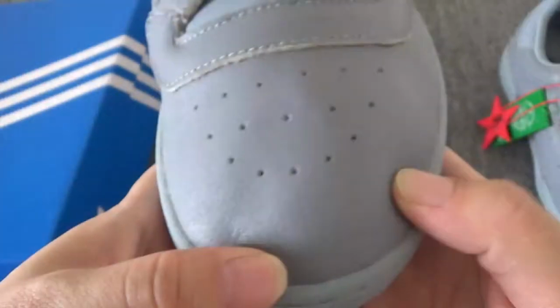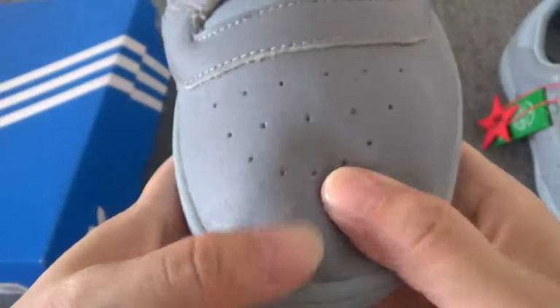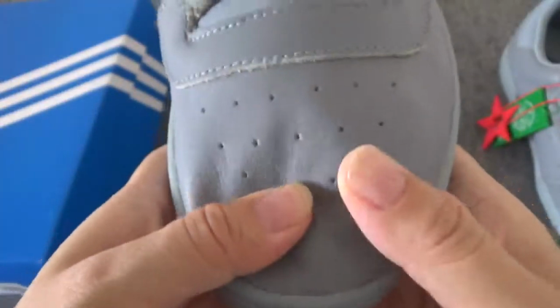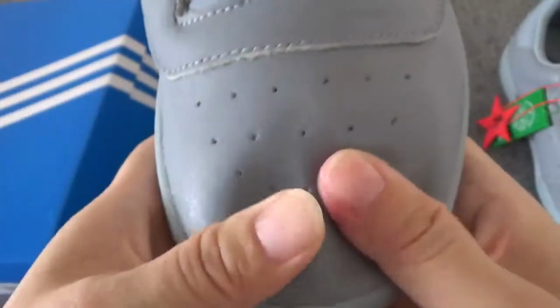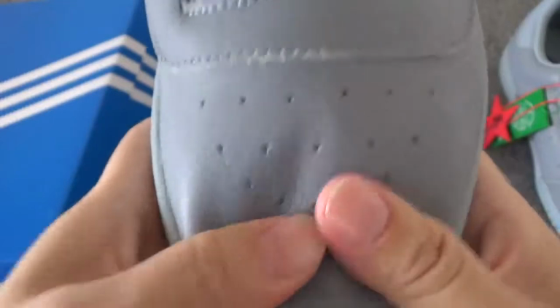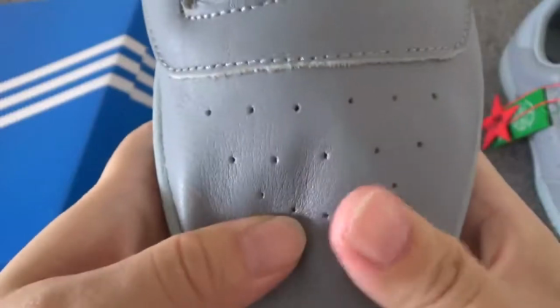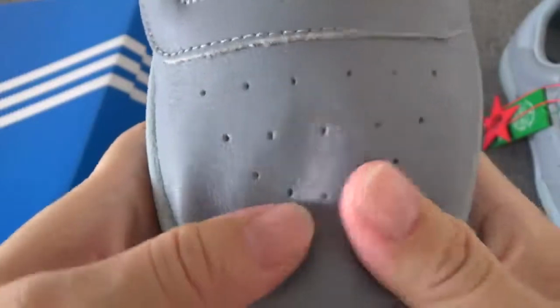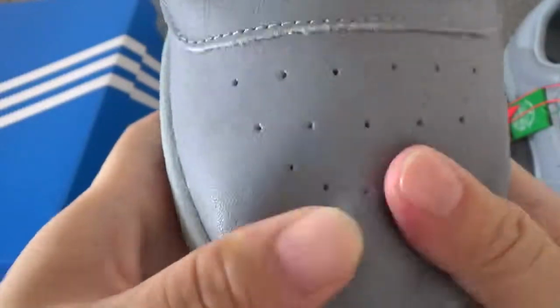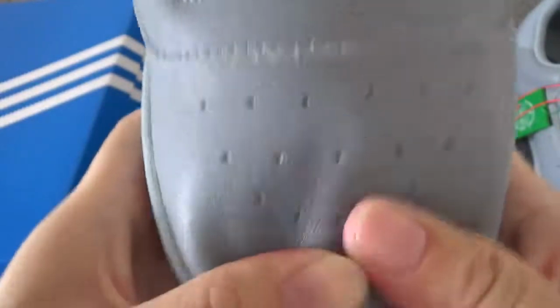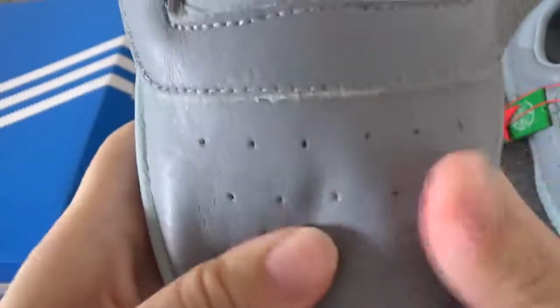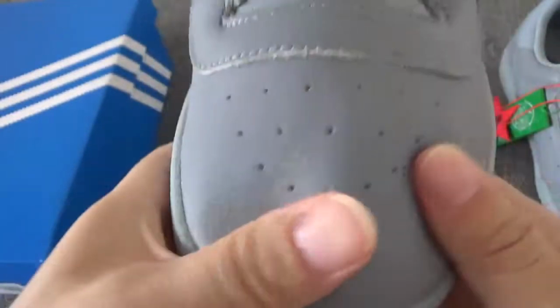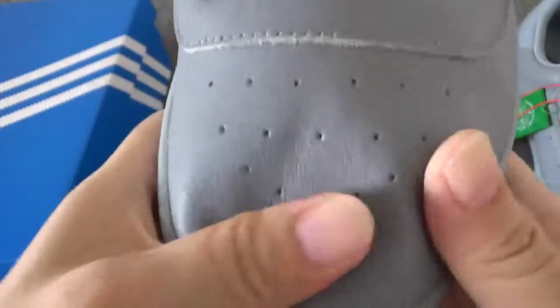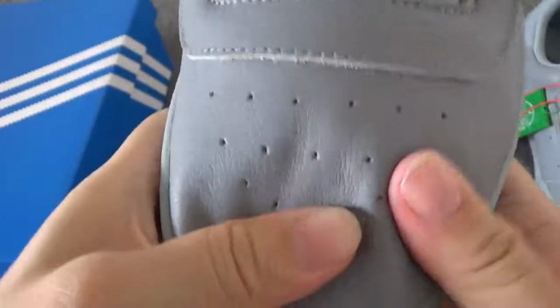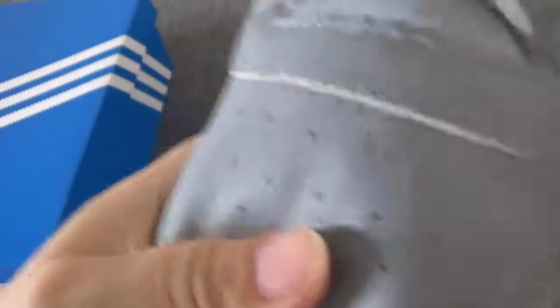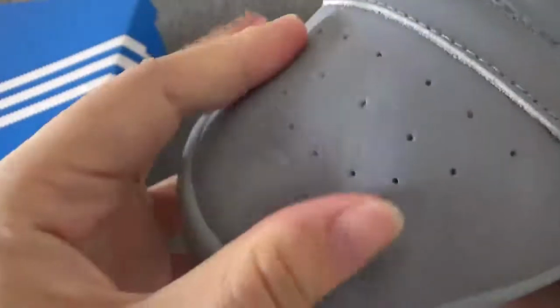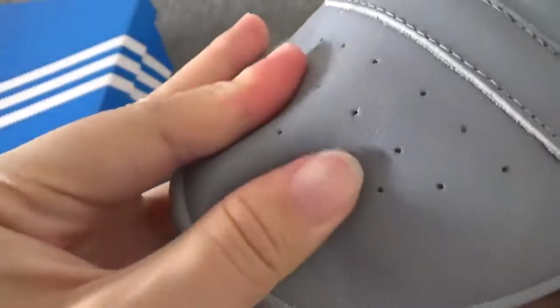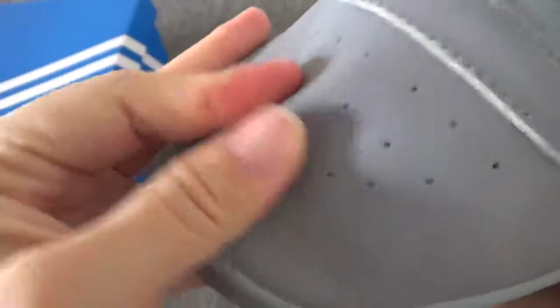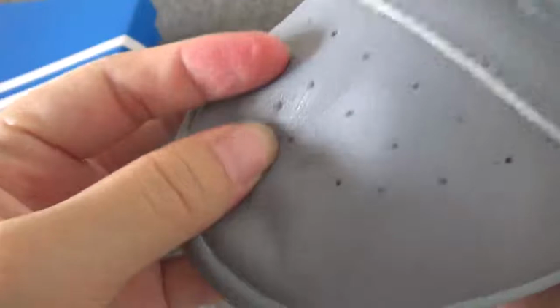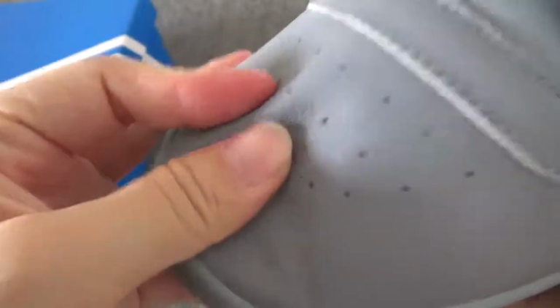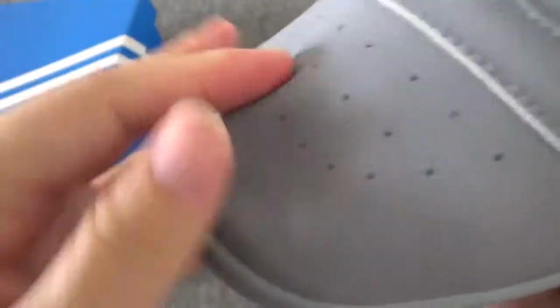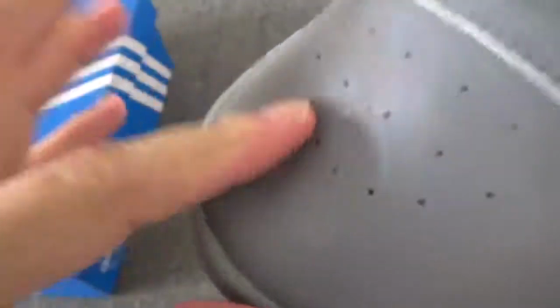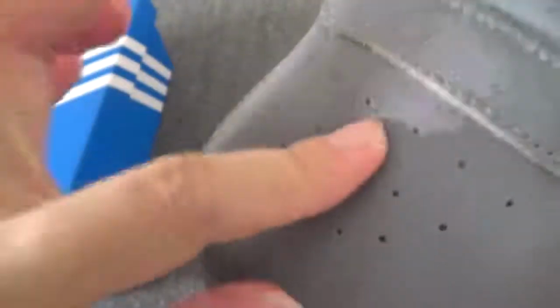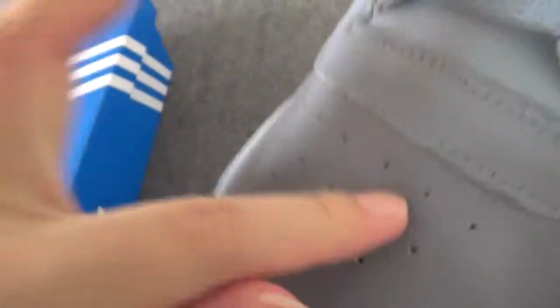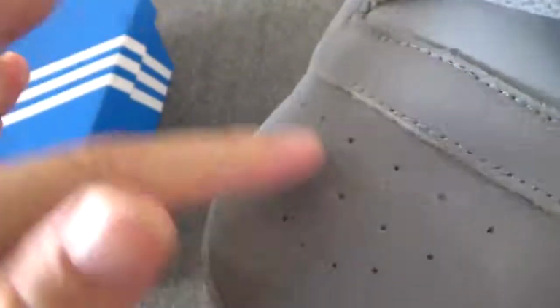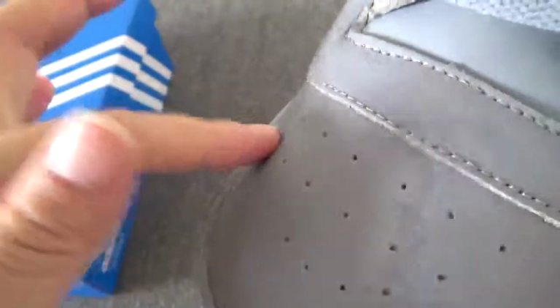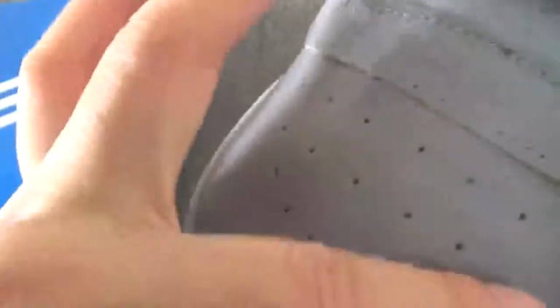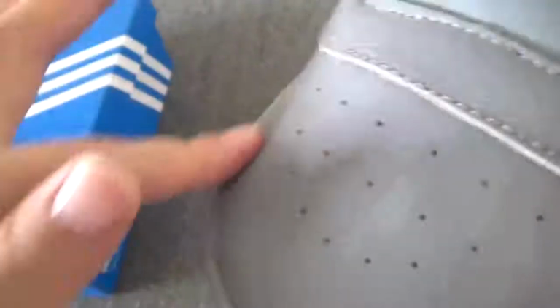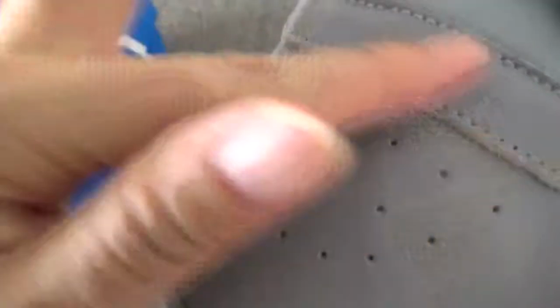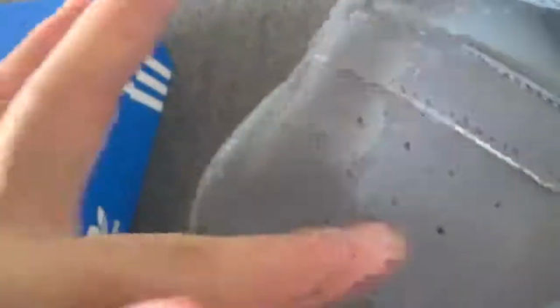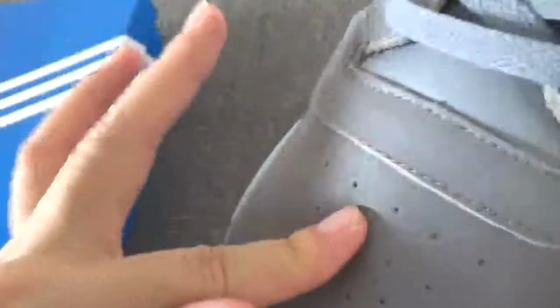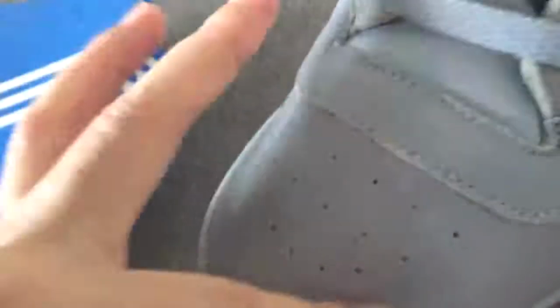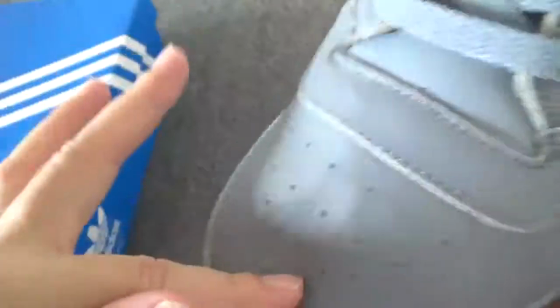On the top box, you can check this so soft leather — really soft. You can try it here. And also they come with so many air holes on this part.